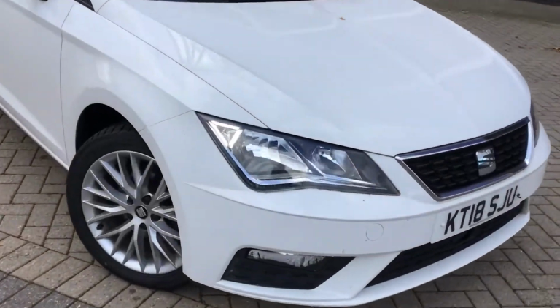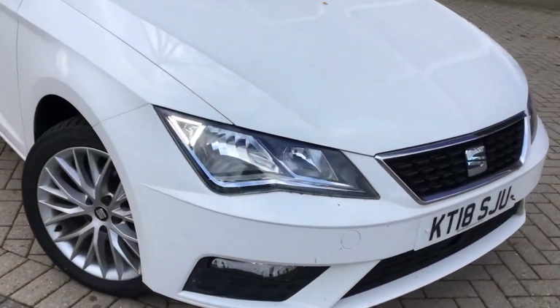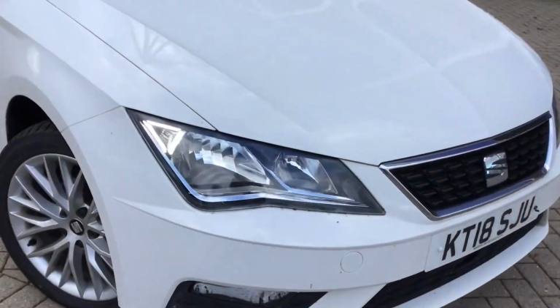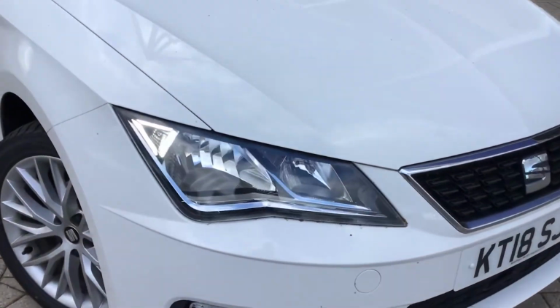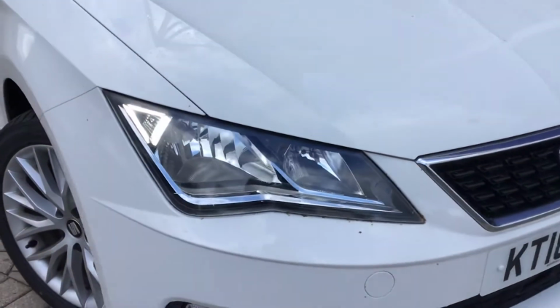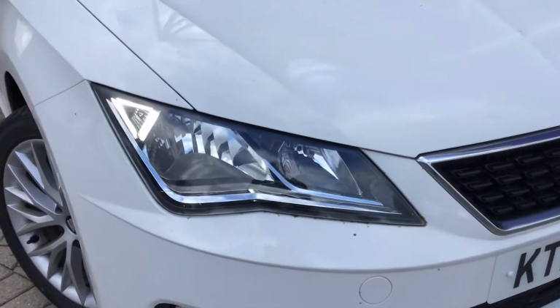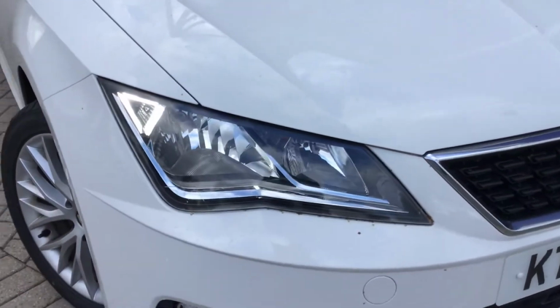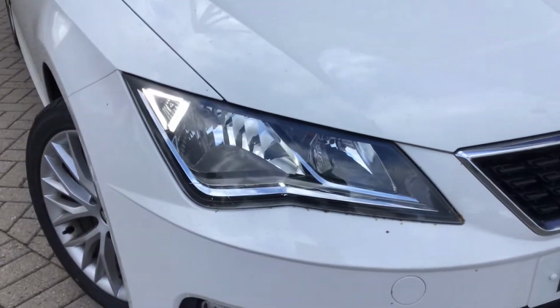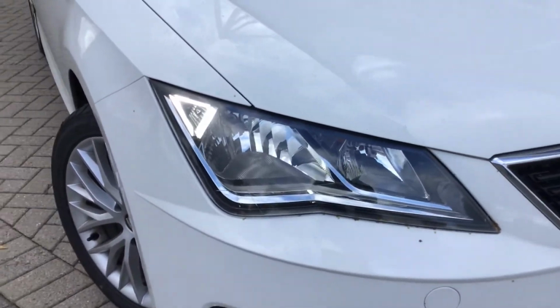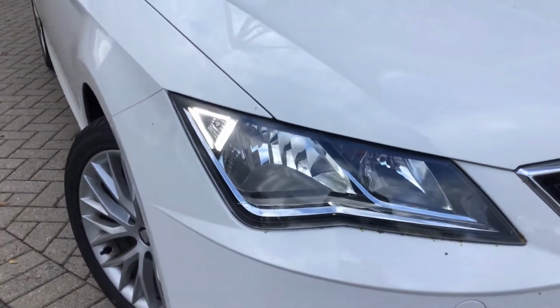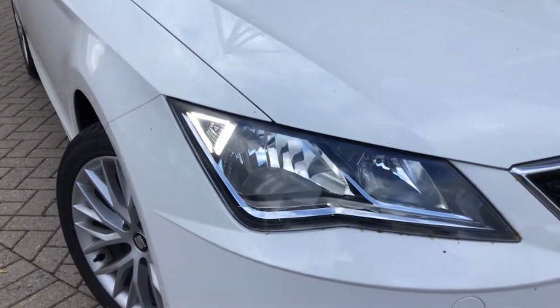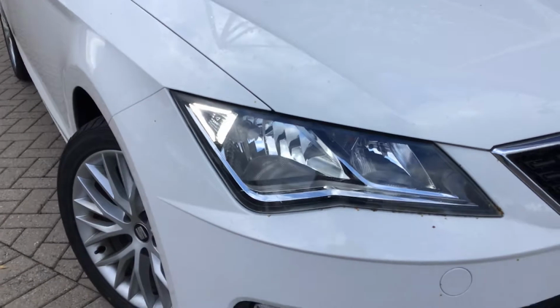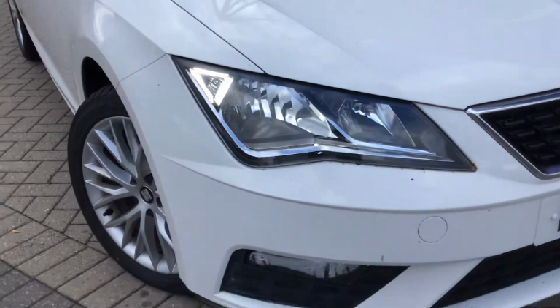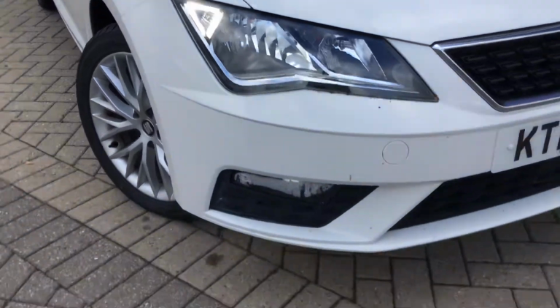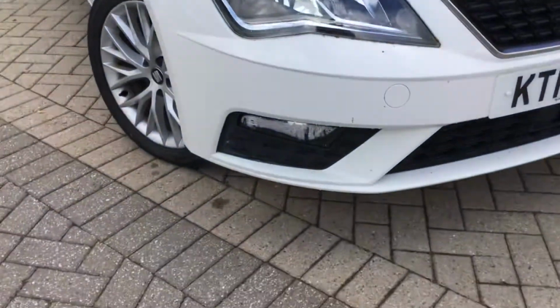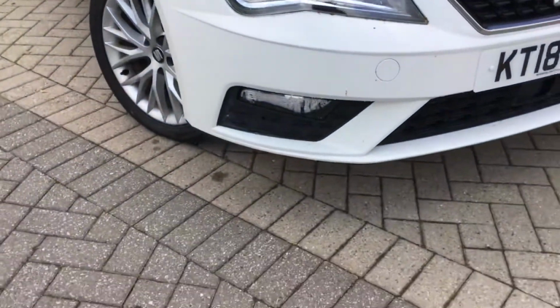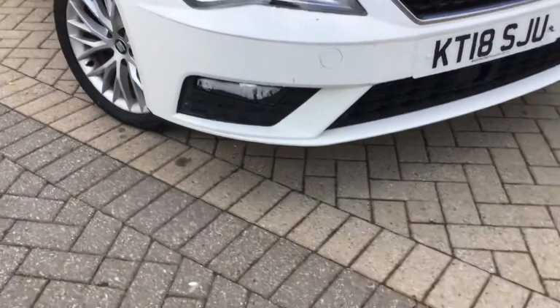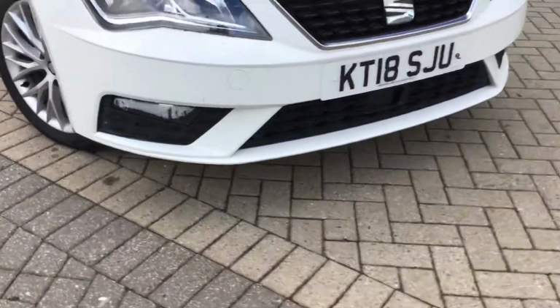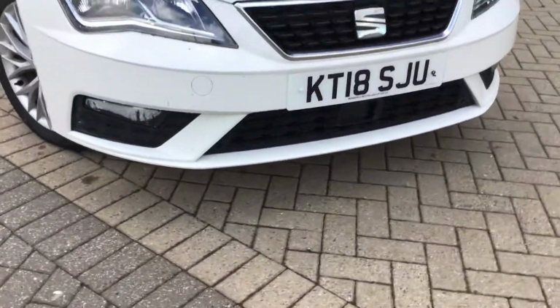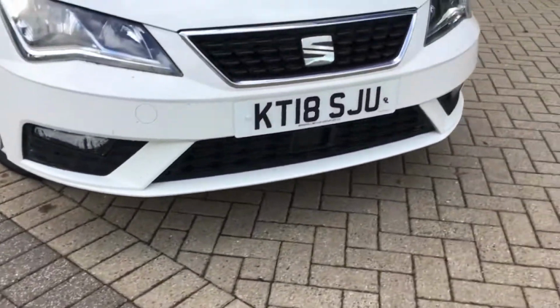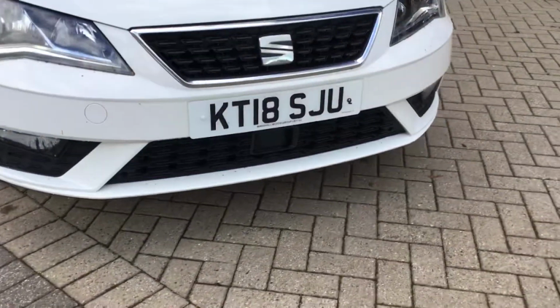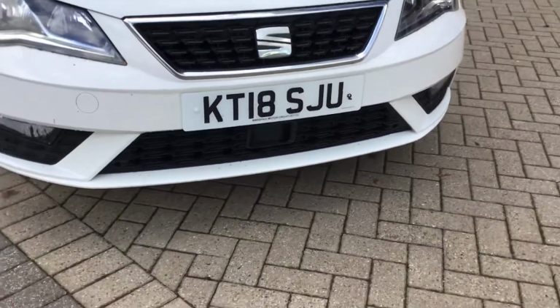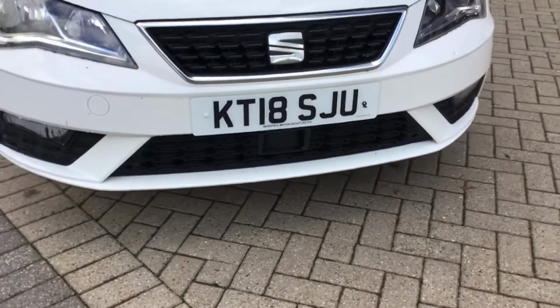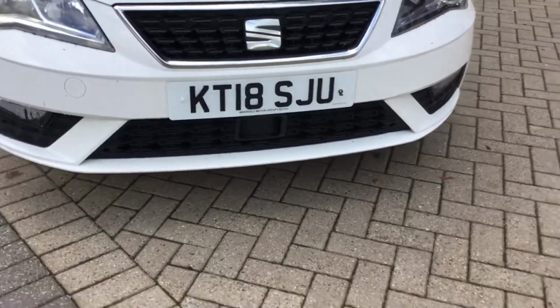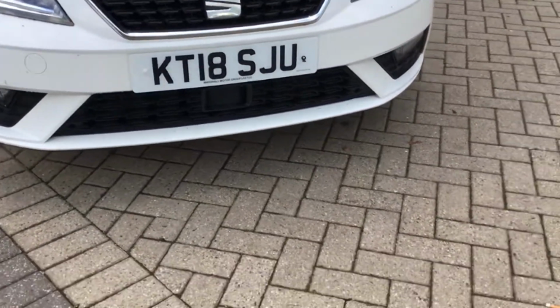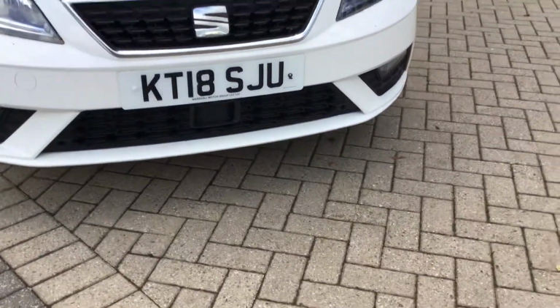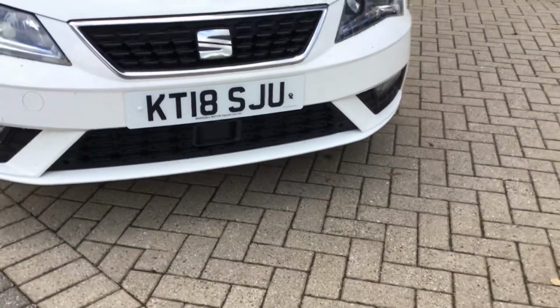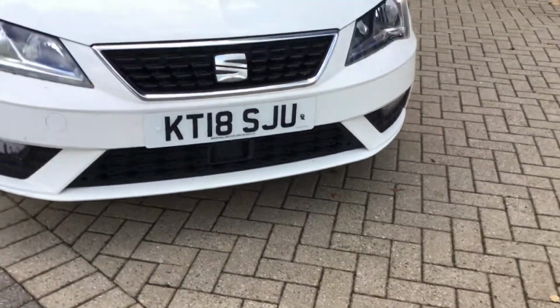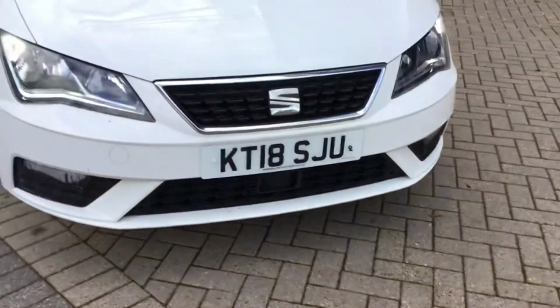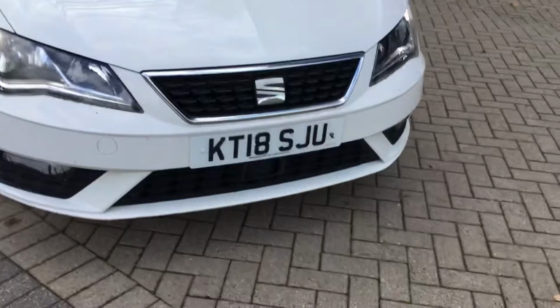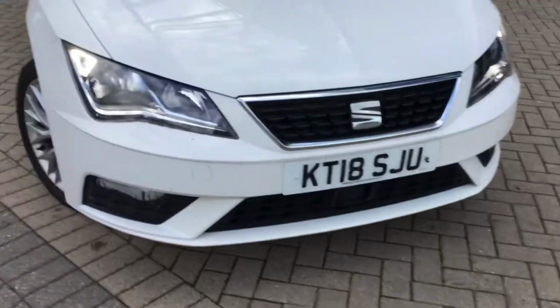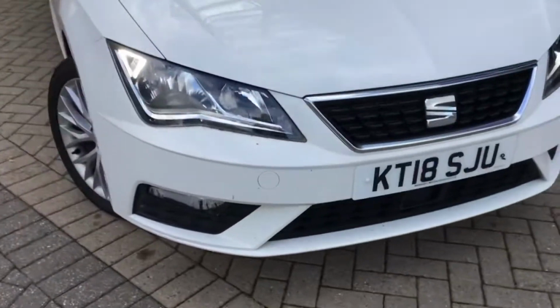Up front you'll find your daytime running lights, nicely equipped as well, your fog lights down there and the front assist helping prevent forward collisions, making it a very safe vehicle.